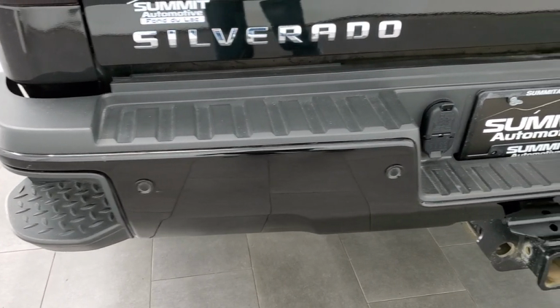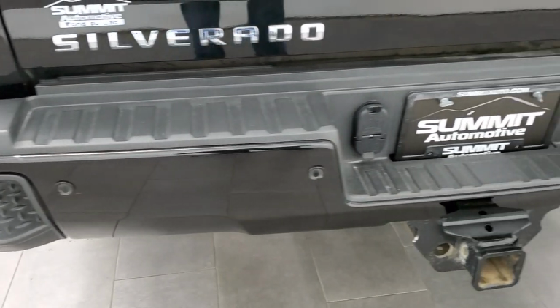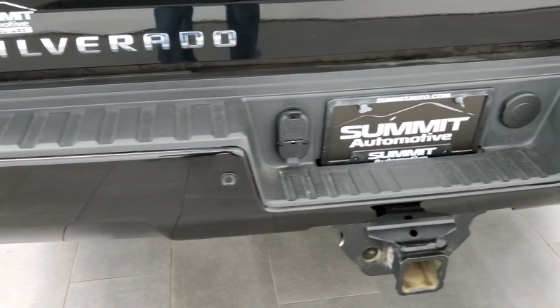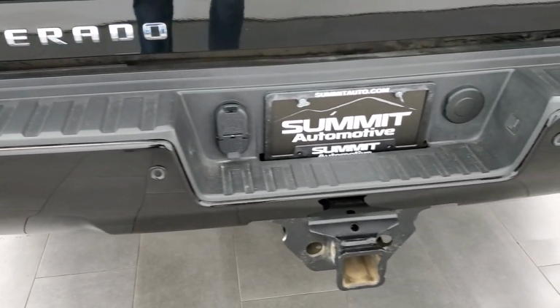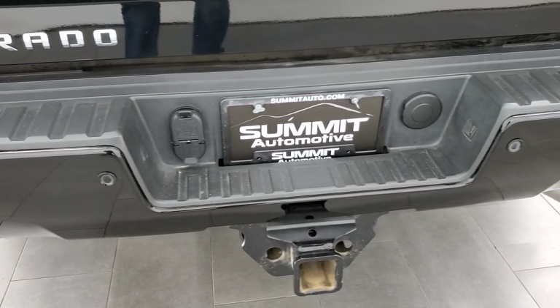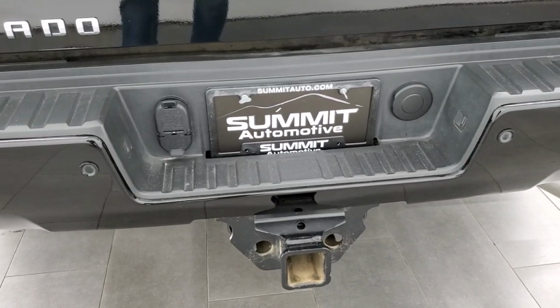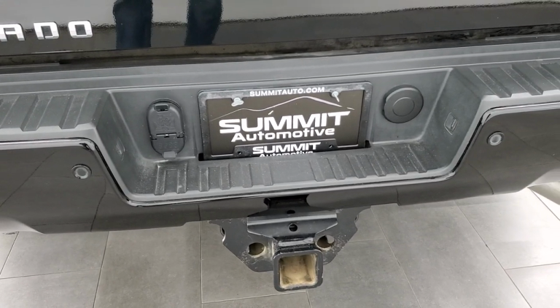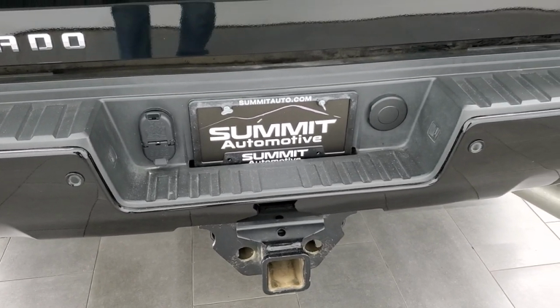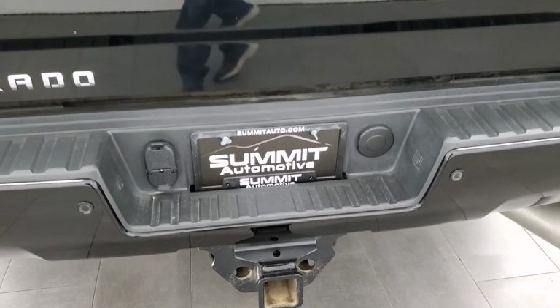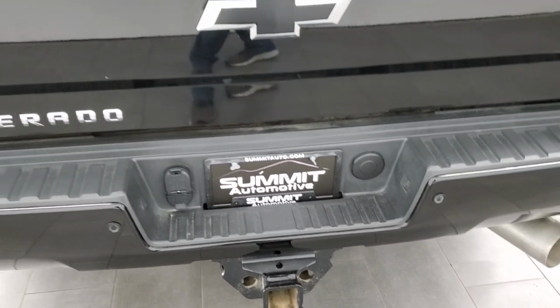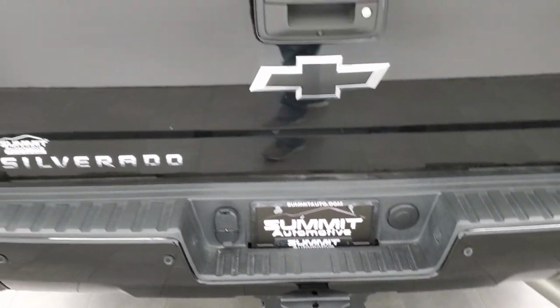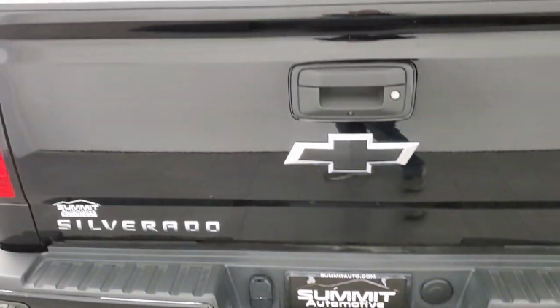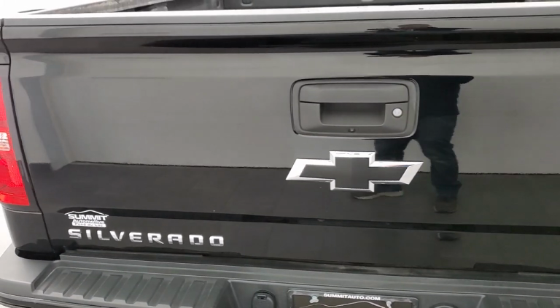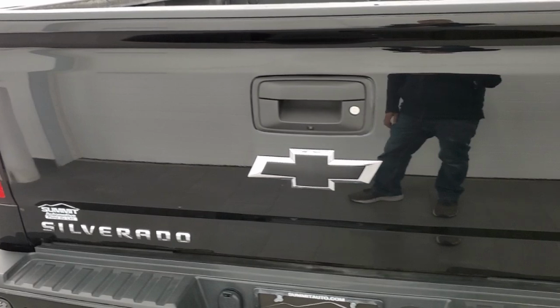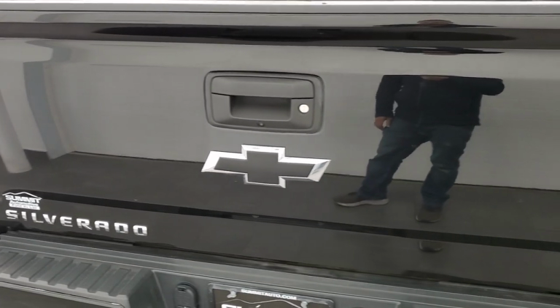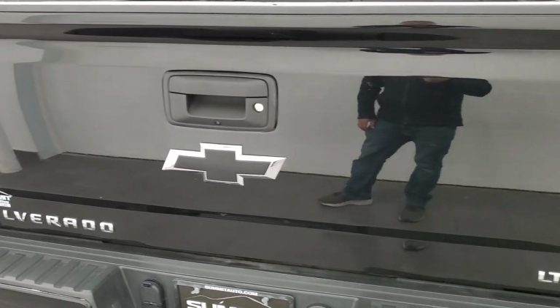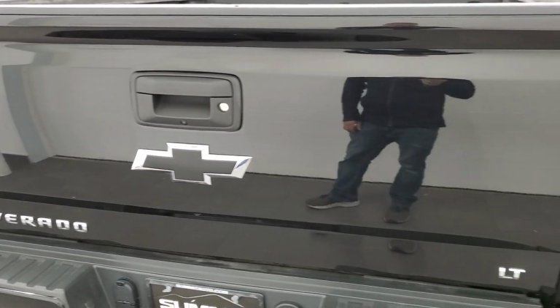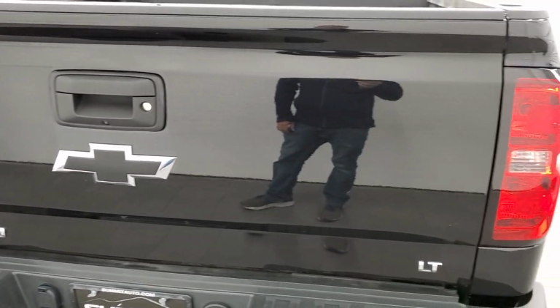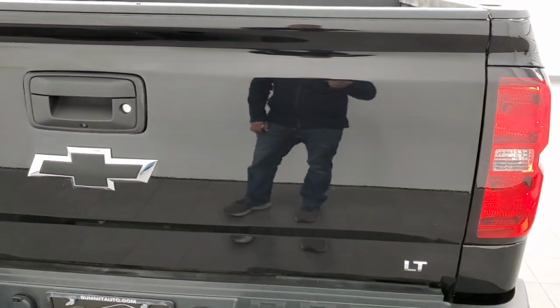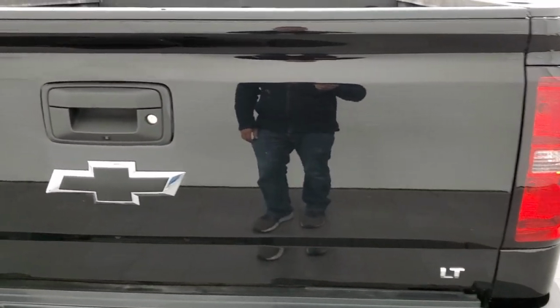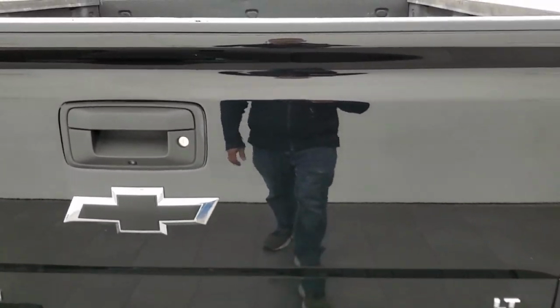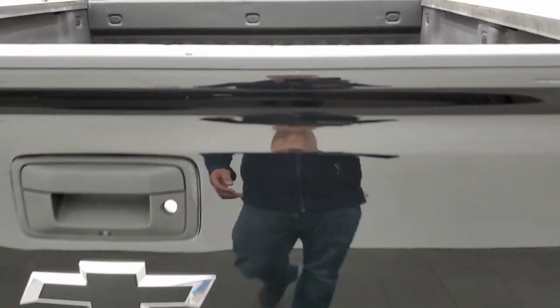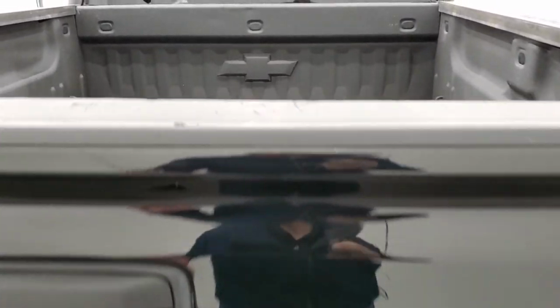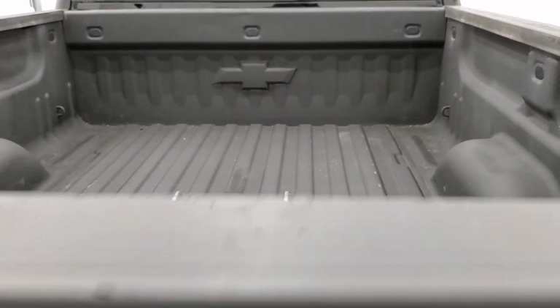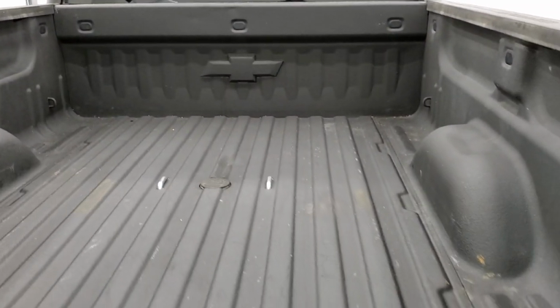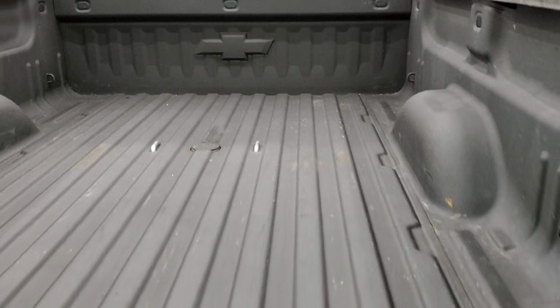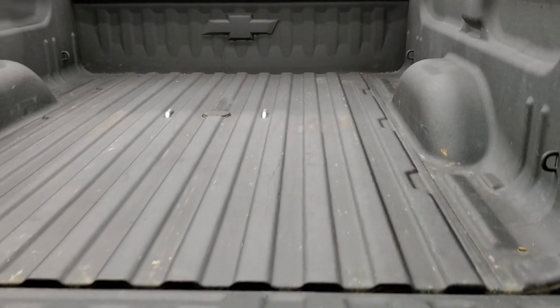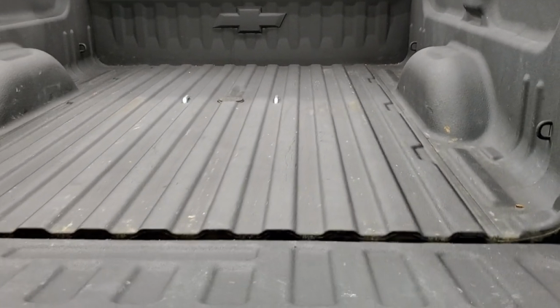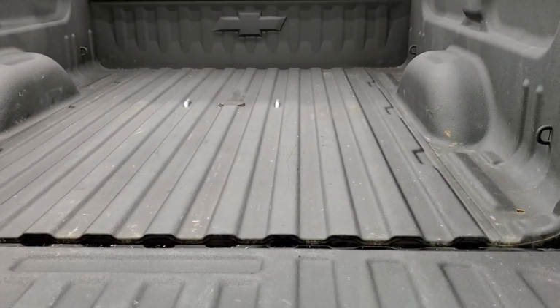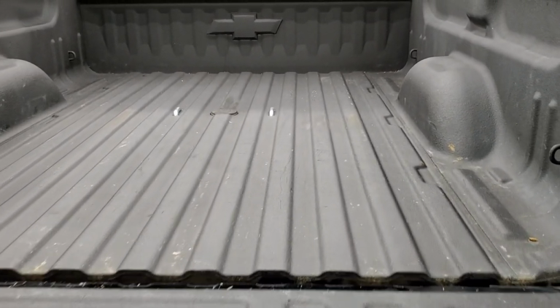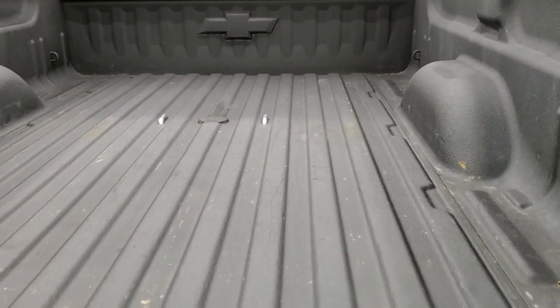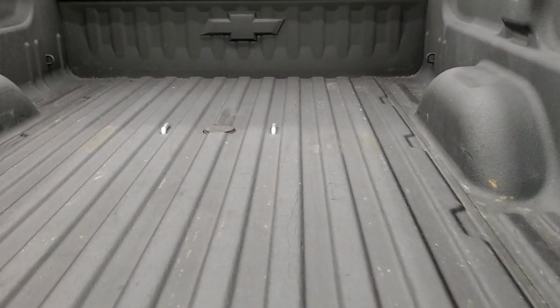Back up parking sensors, rear bumper steps, and a full towing package which includes a receiver hitch, 4 pin and 7 pin wiring. The tailgate is in excellent shape as well, with shock-down assist so it's never going to slam on you.